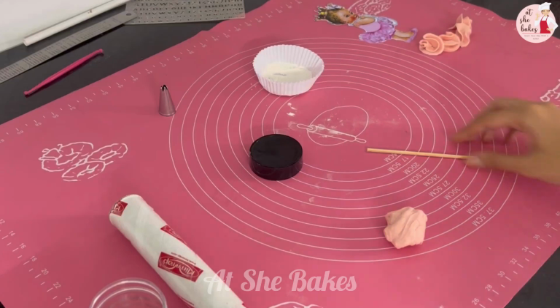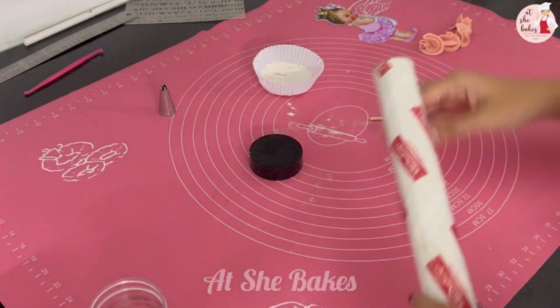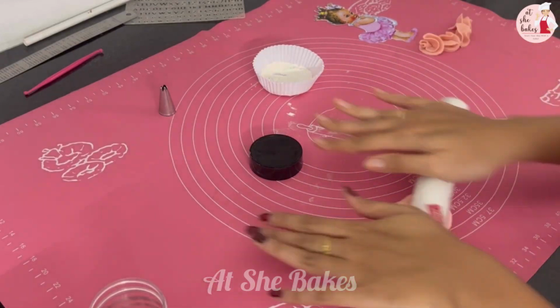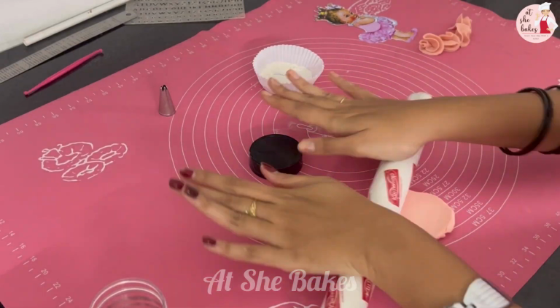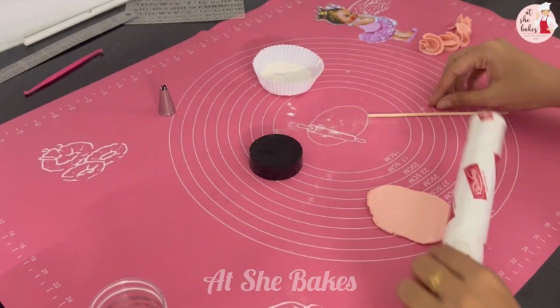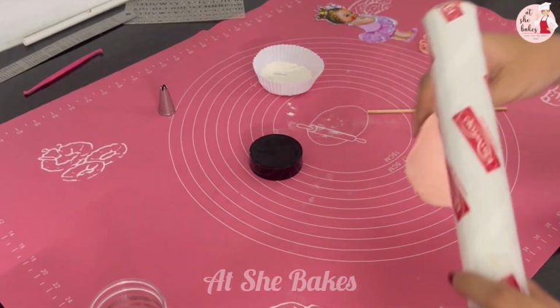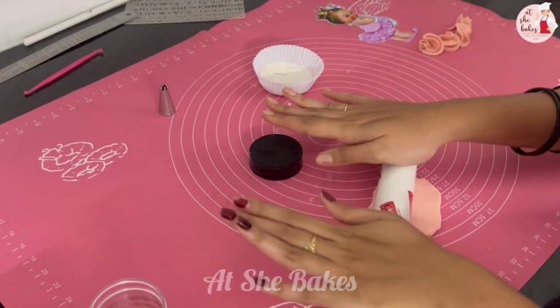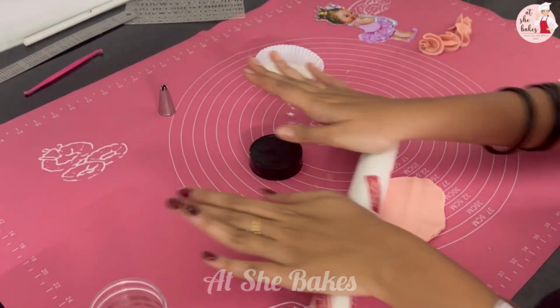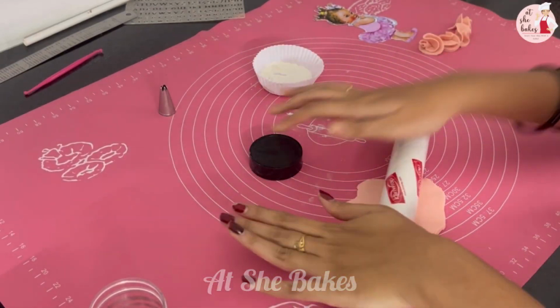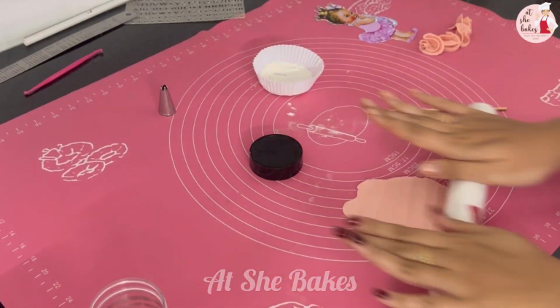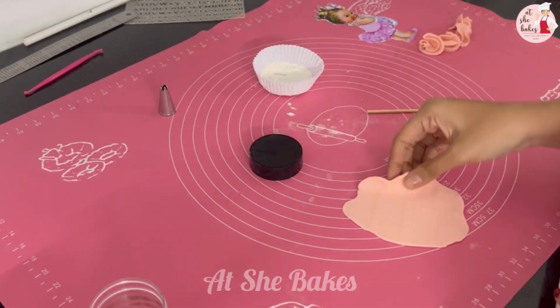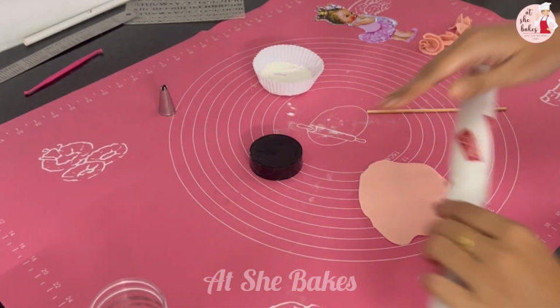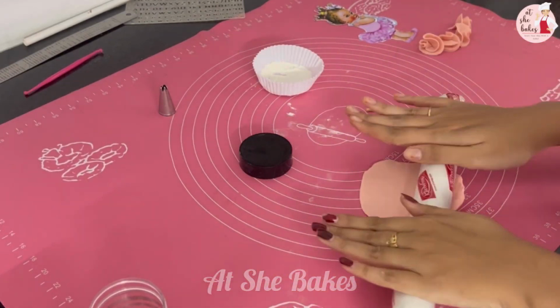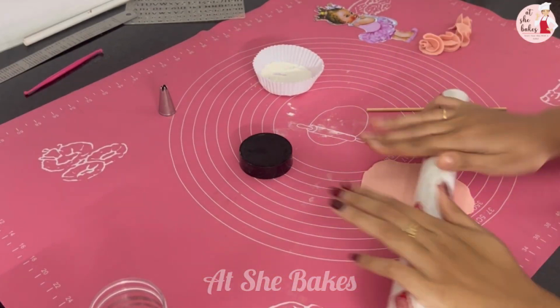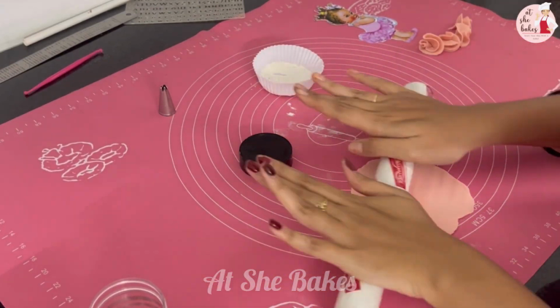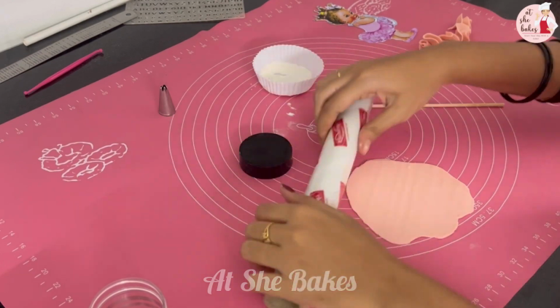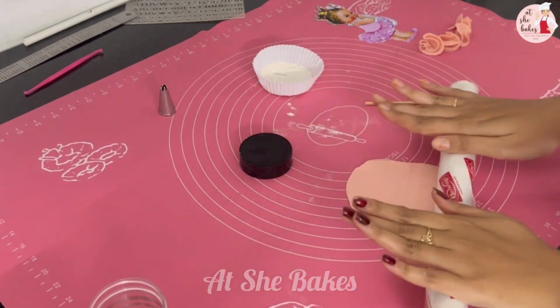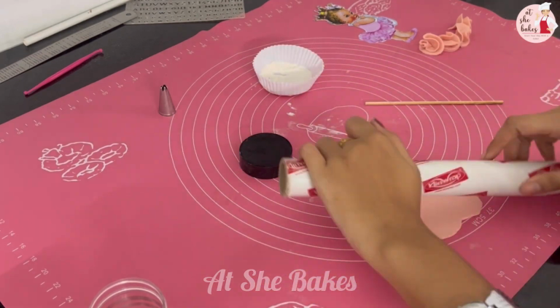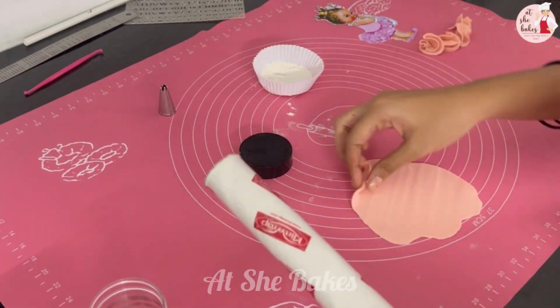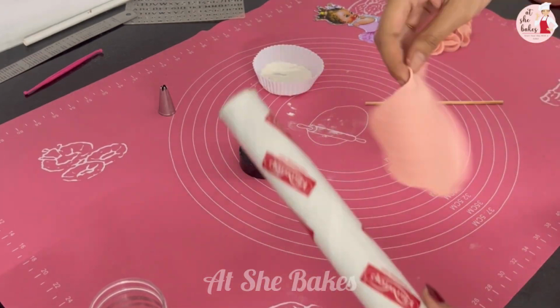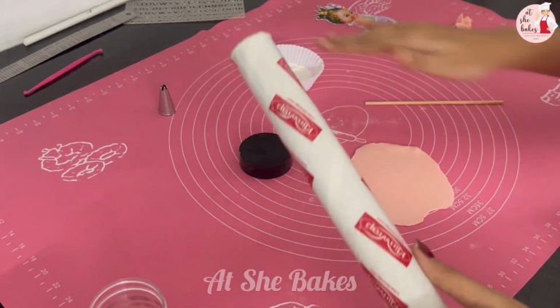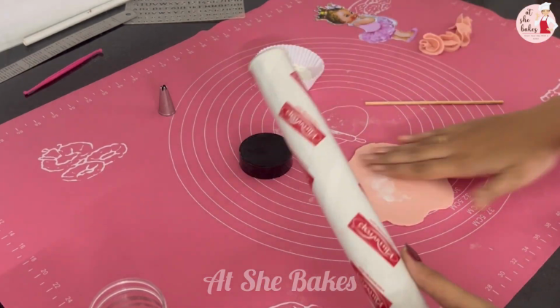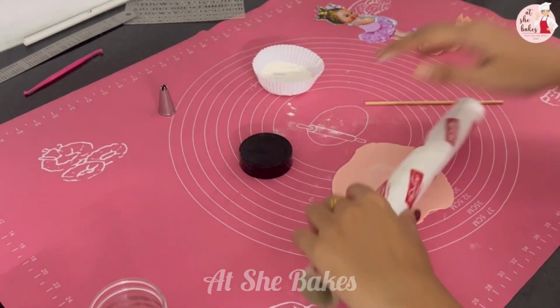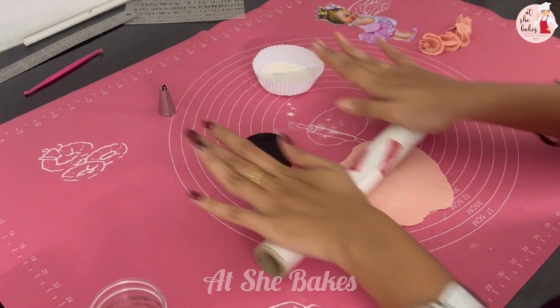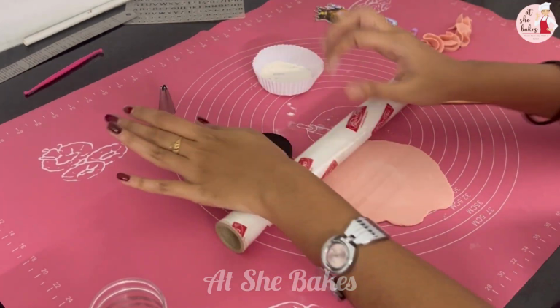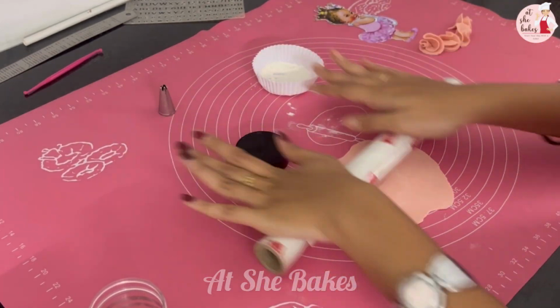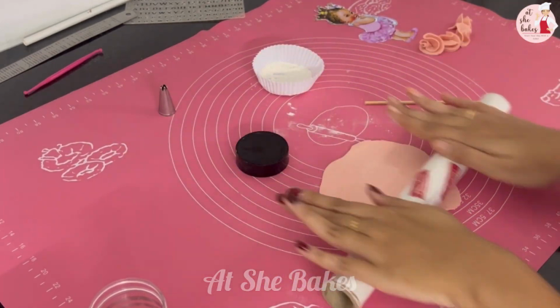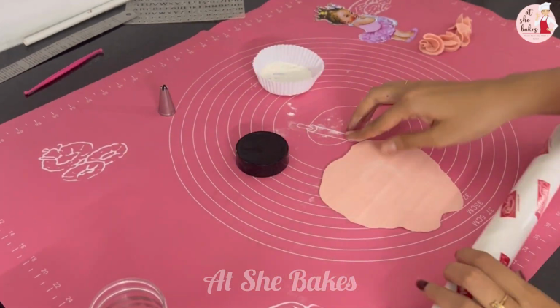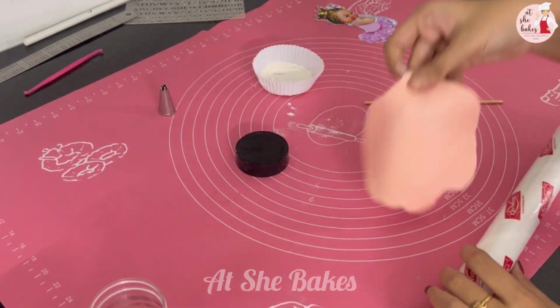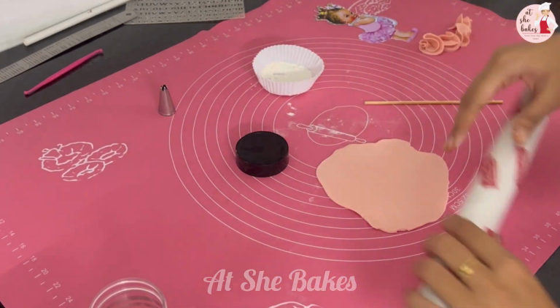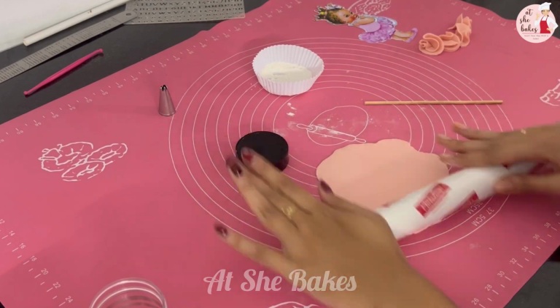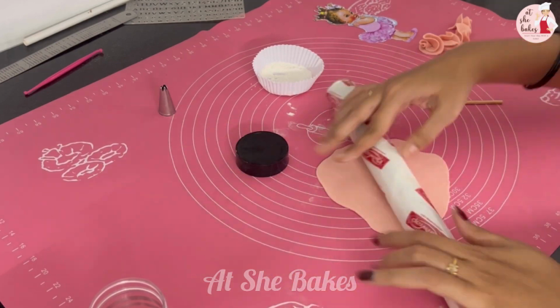Hello guys, welcome back to the channel. Today I am going to show you a new video. We are going to show you a Barbie trending cake. We have one variety Barbie — I have a Barbie theme.